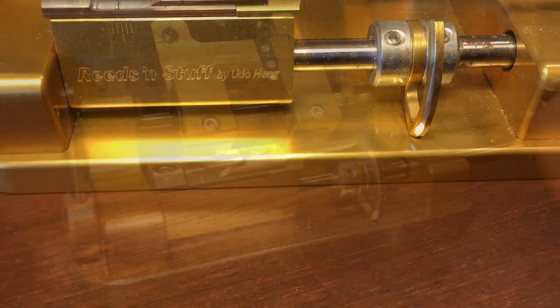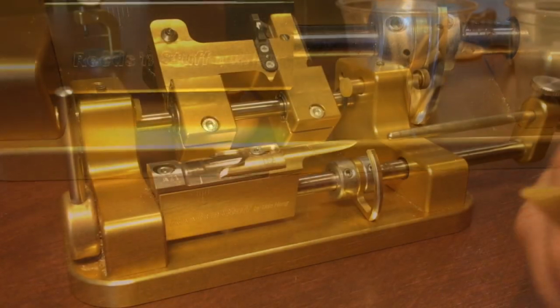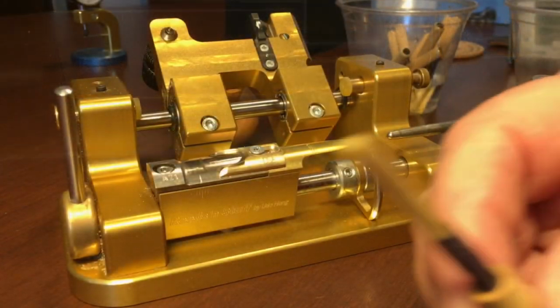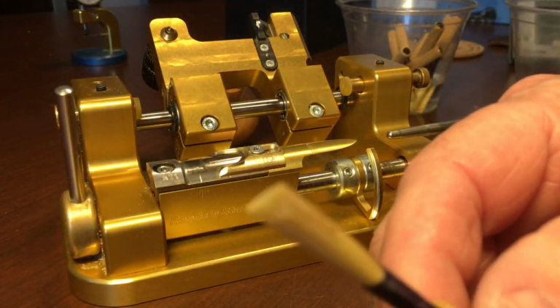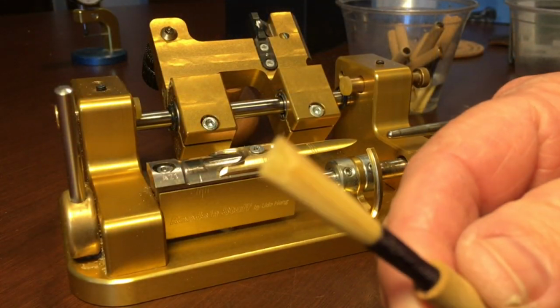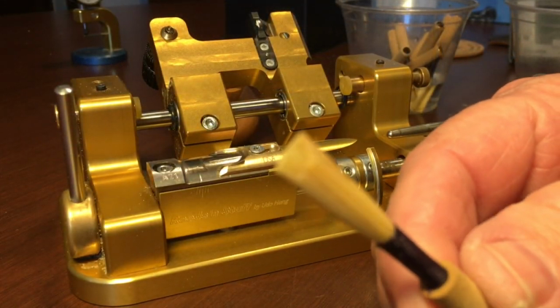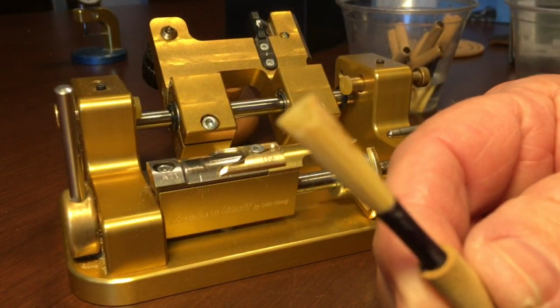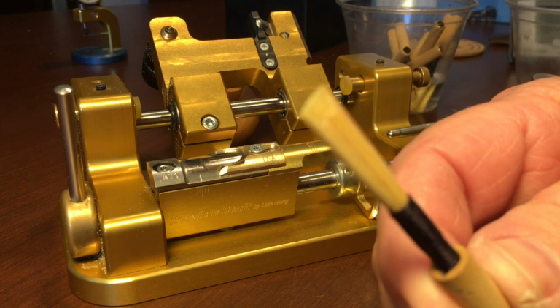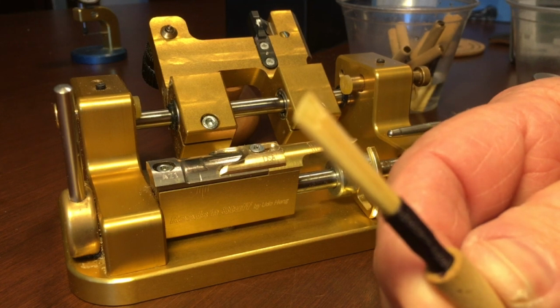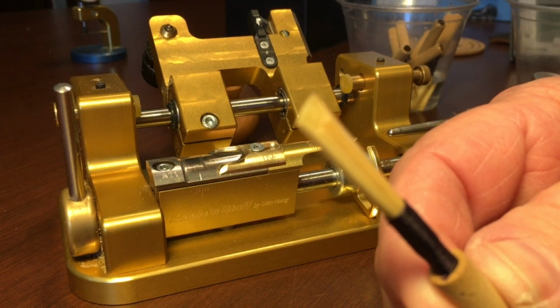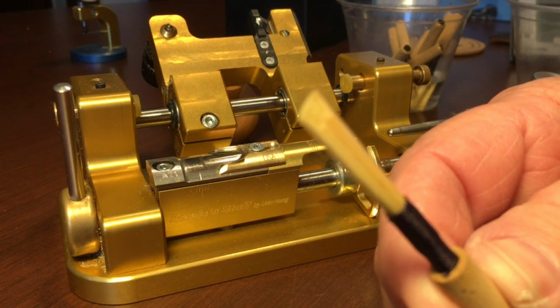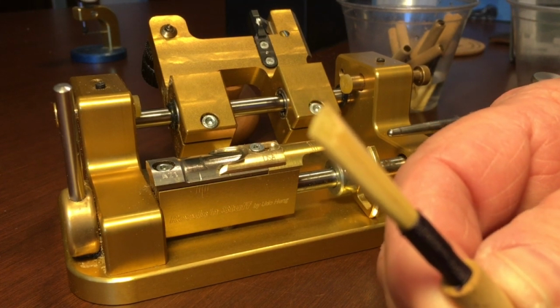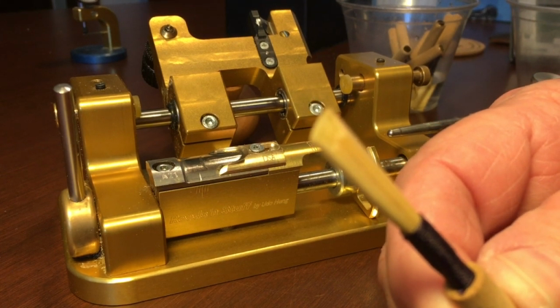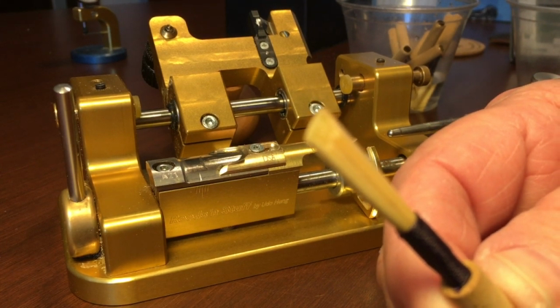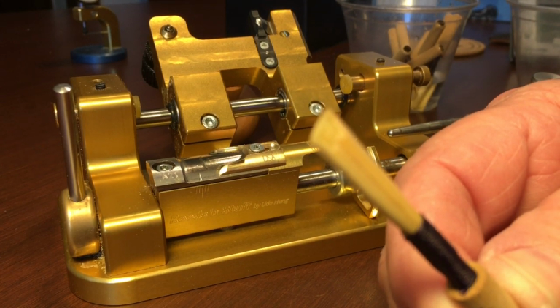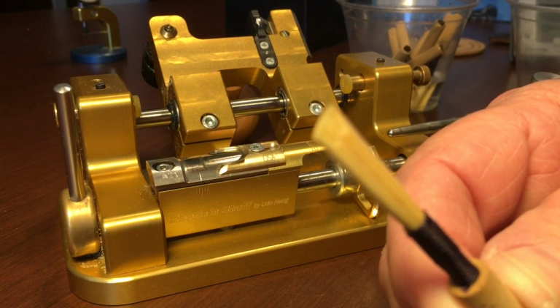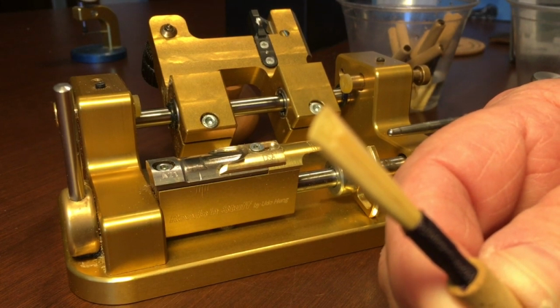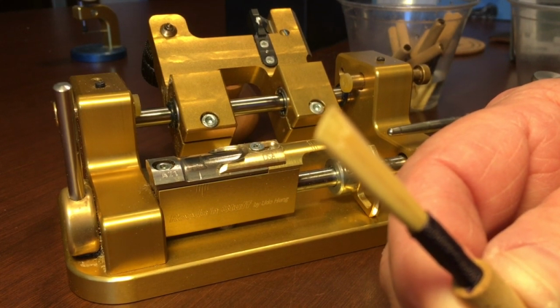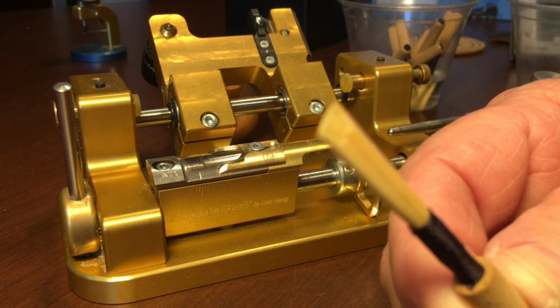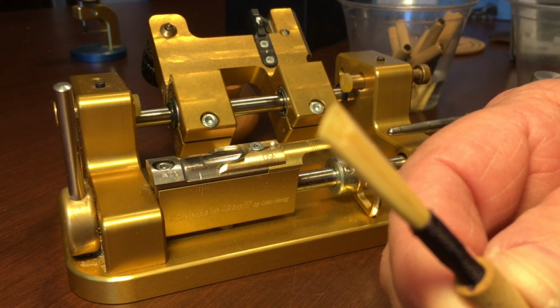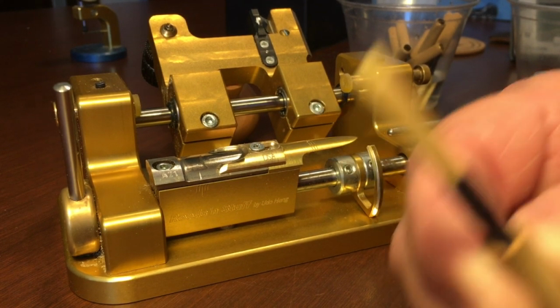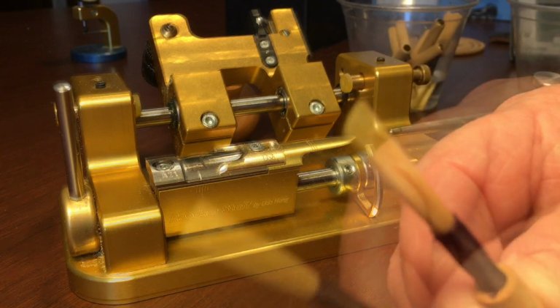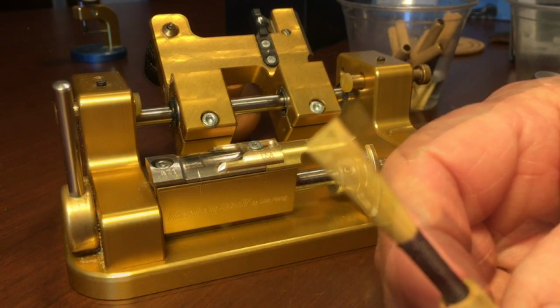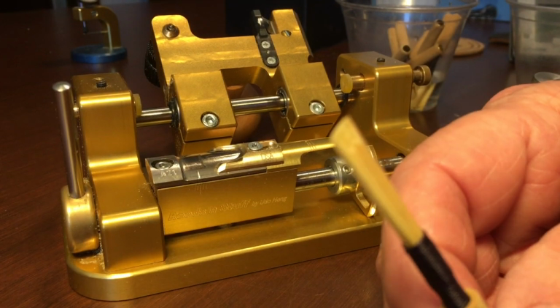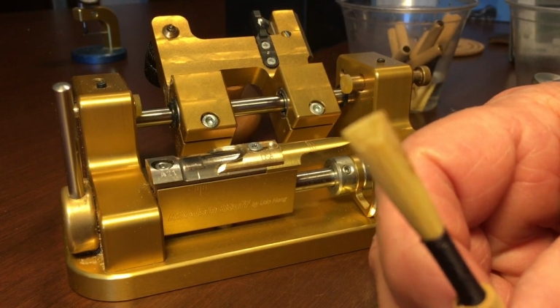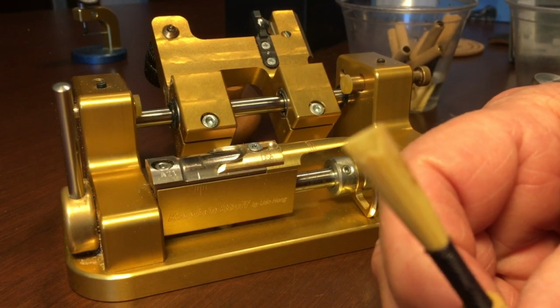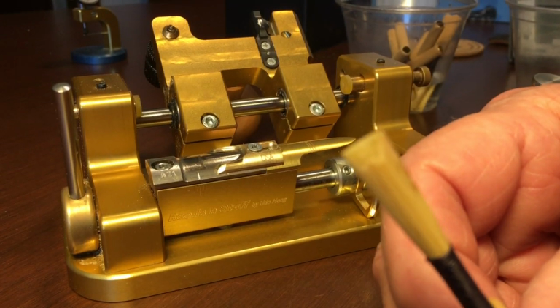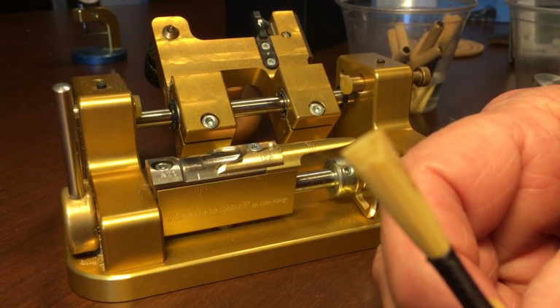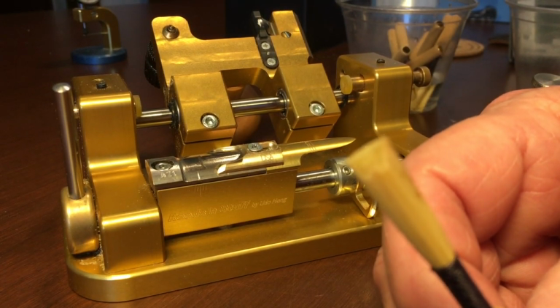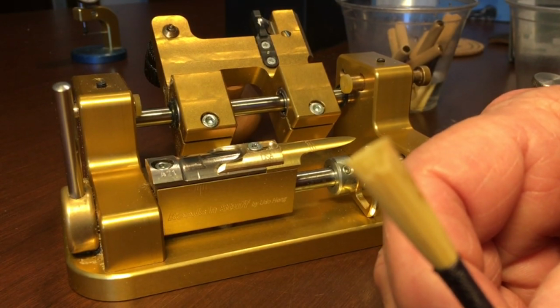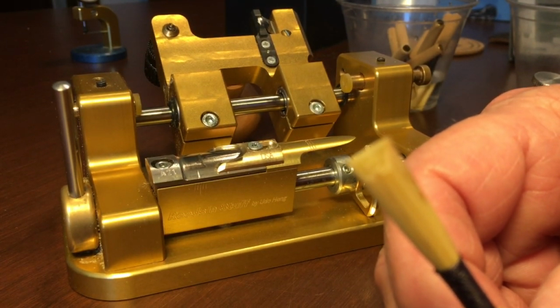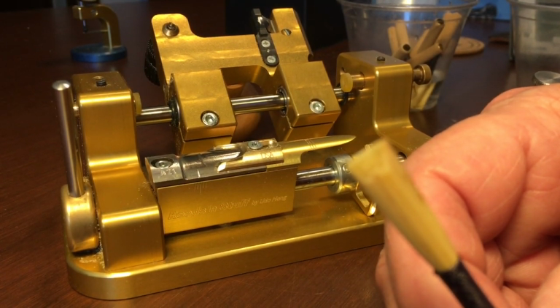We have here a reed that we have tied. We tie all of our reeds at the same length, find out what the better length is, then I clip them at 70 and a half to finish the reed at about 70.